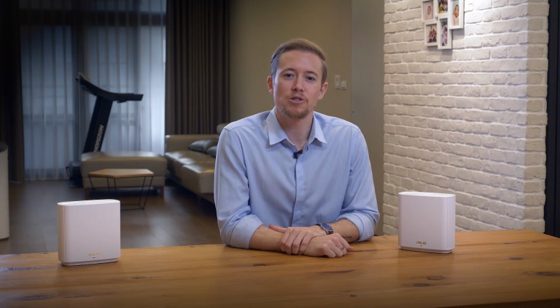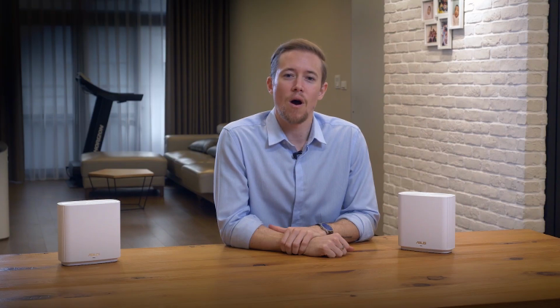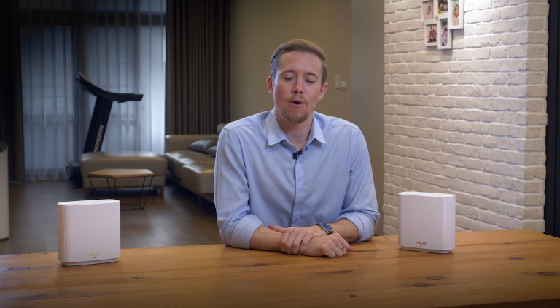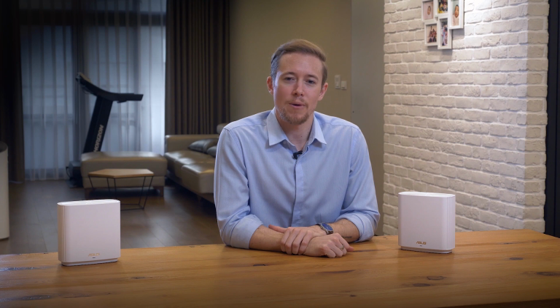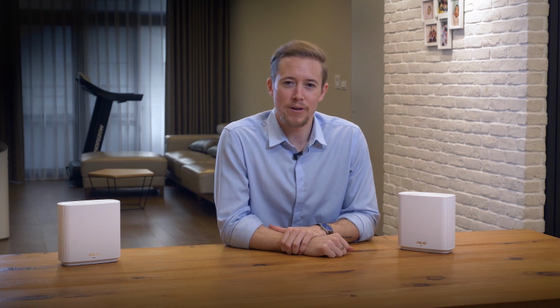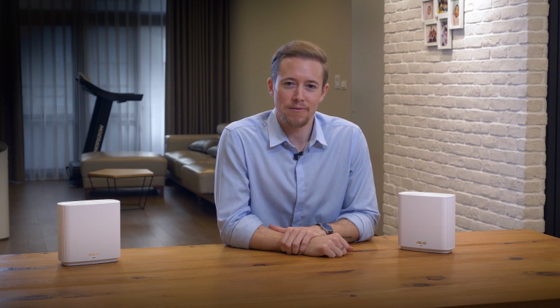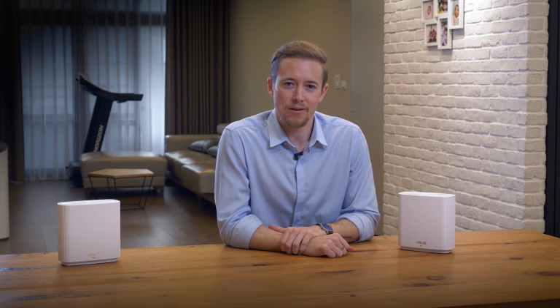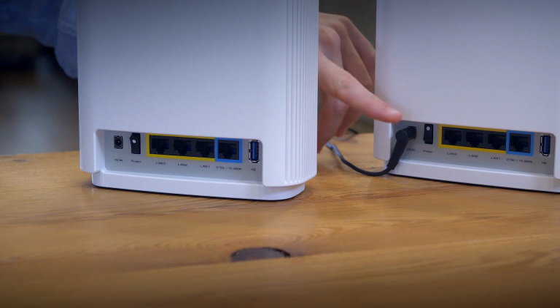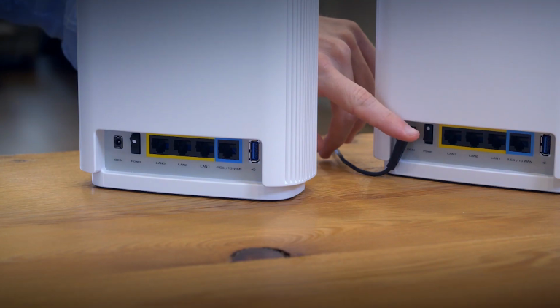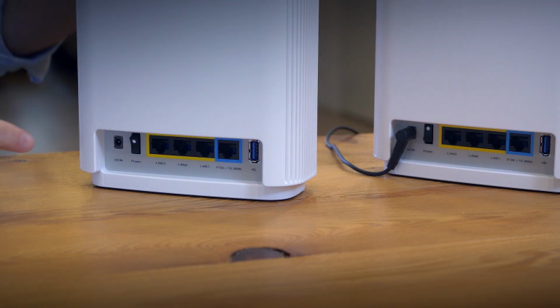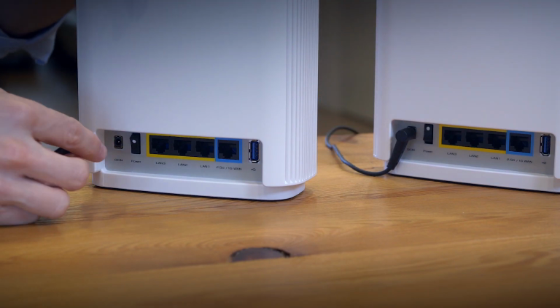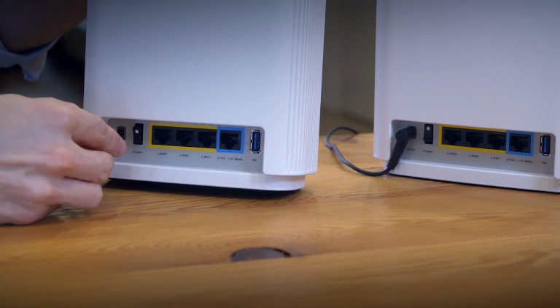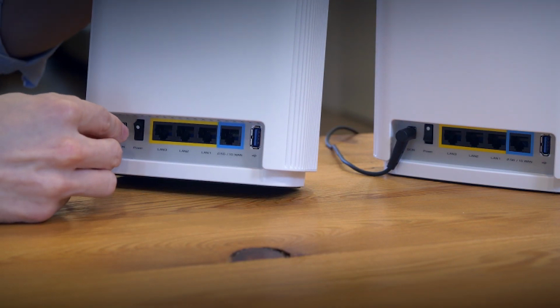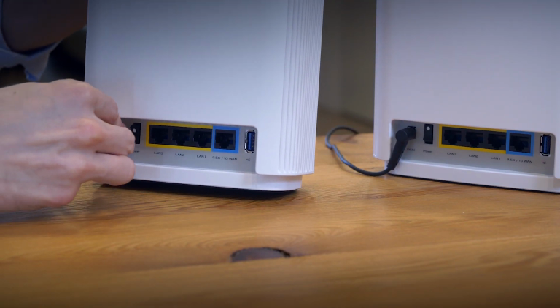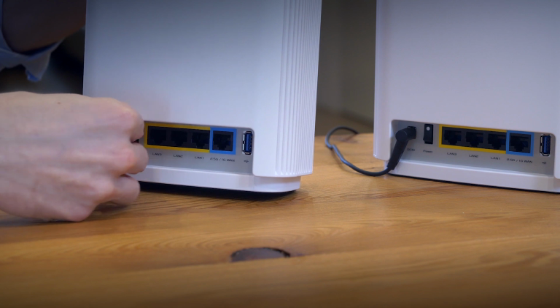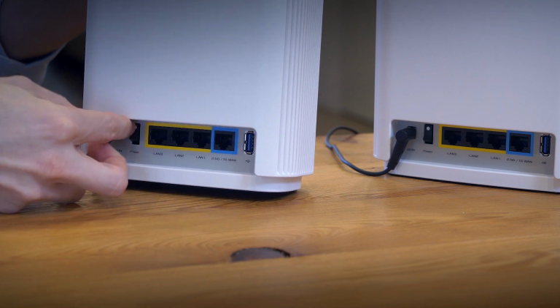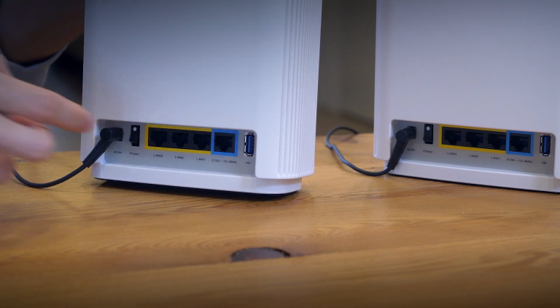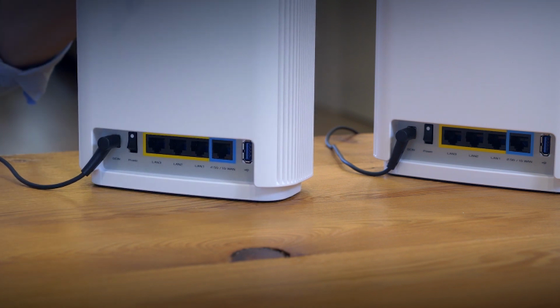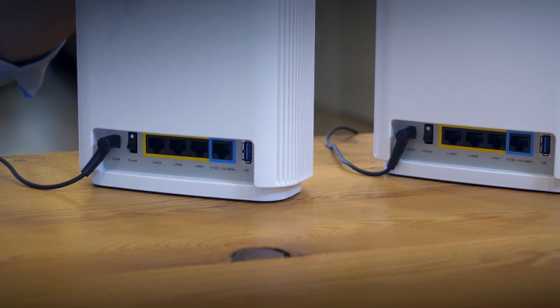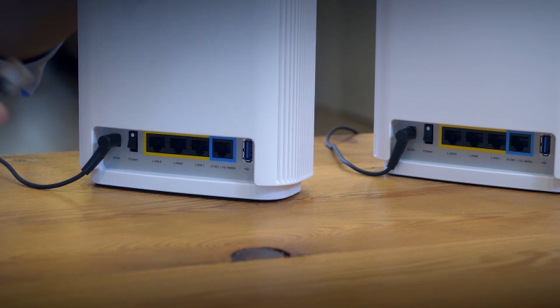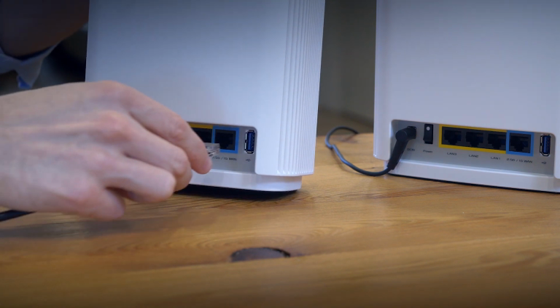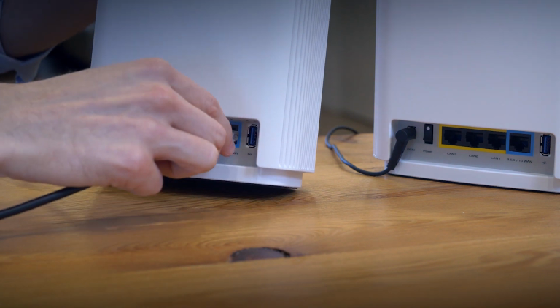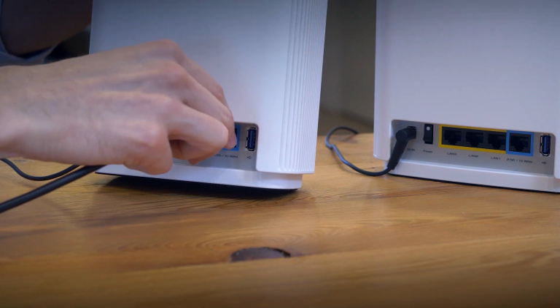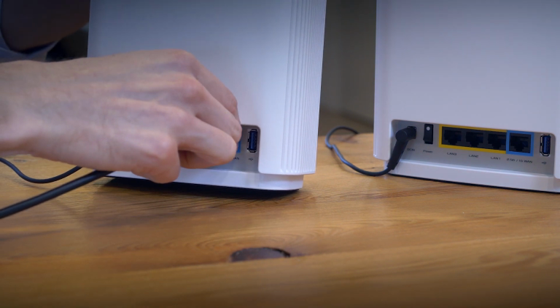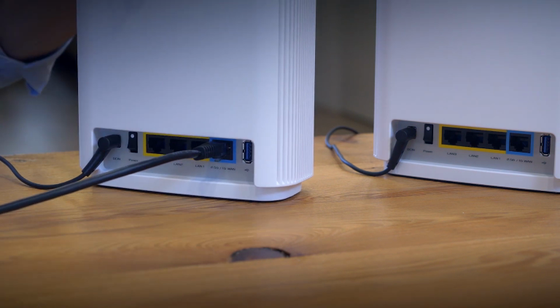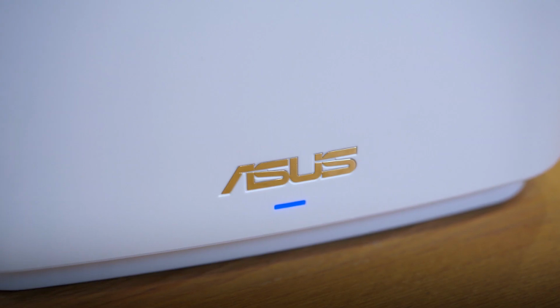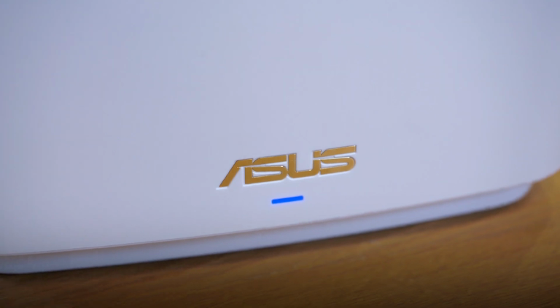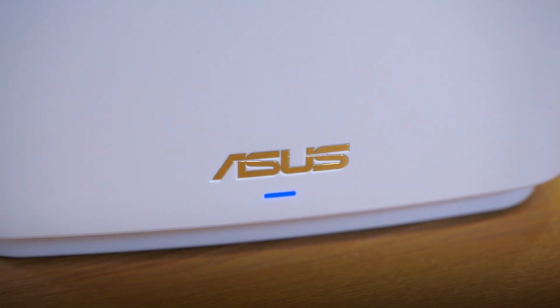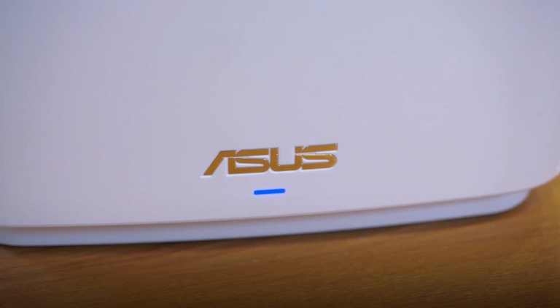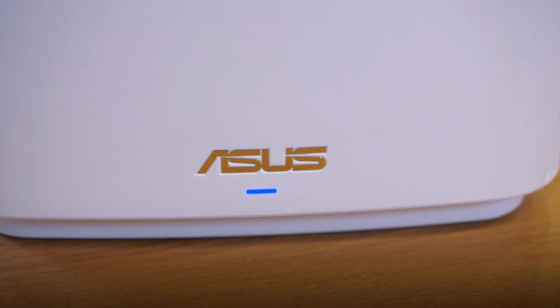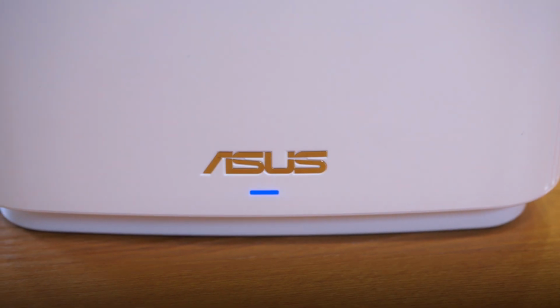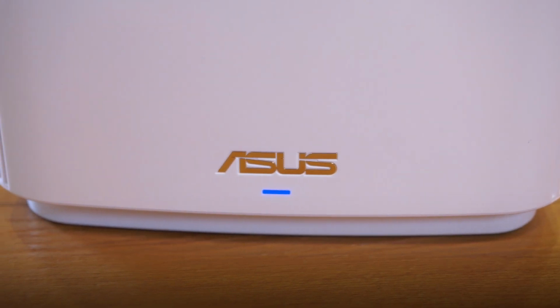Place your Zen Wi-Fi routers about two meters apart from each other. Plug in power for both routers and turn them on. Then choose one of them to connect your modem to the WAN port of Zen Wi-Fi with an Ethernet cord. When both the routers' lights turn blue, you're ready to go.